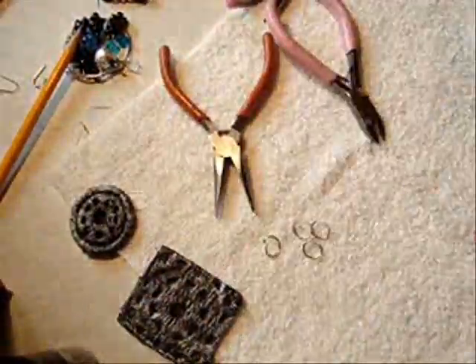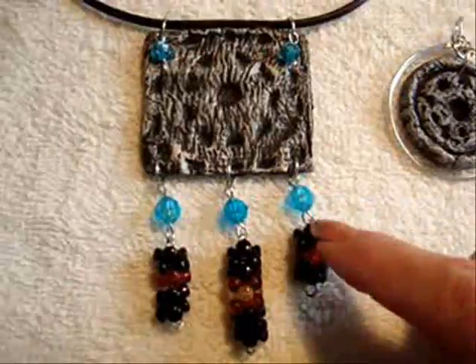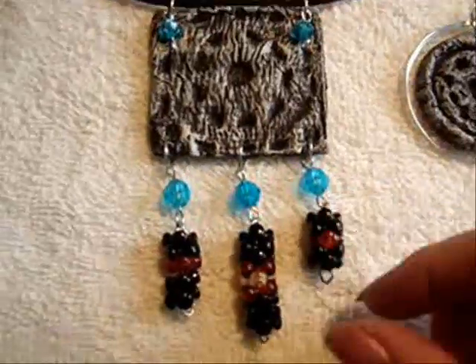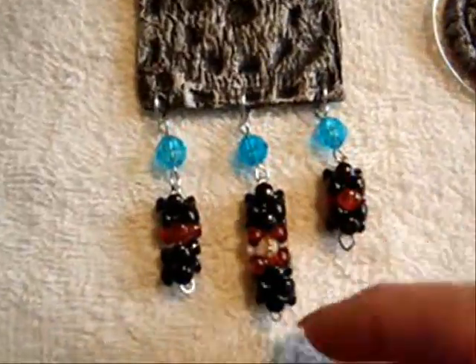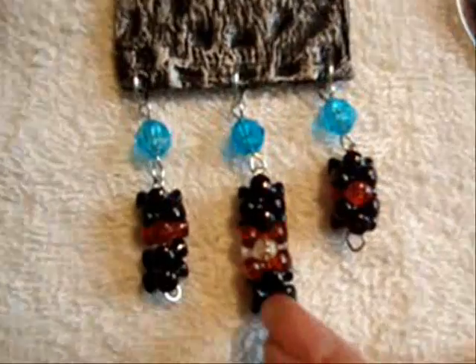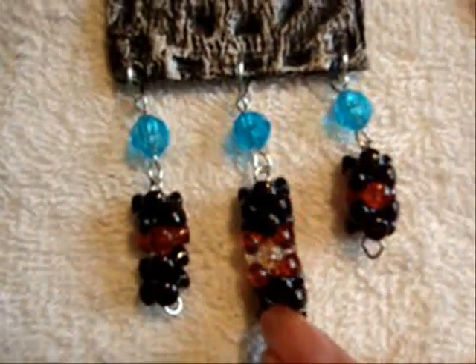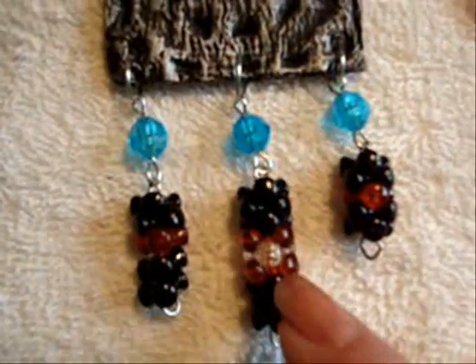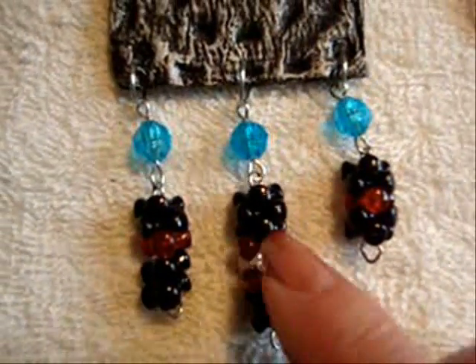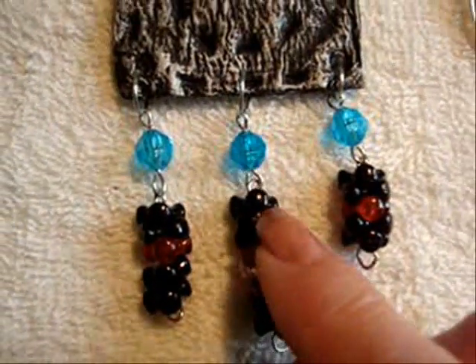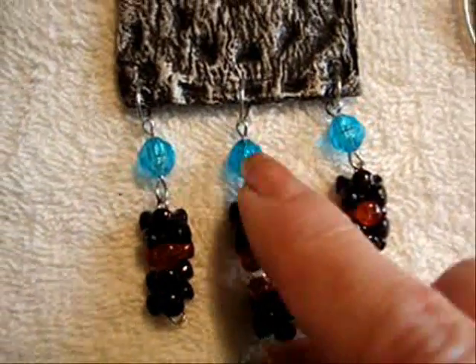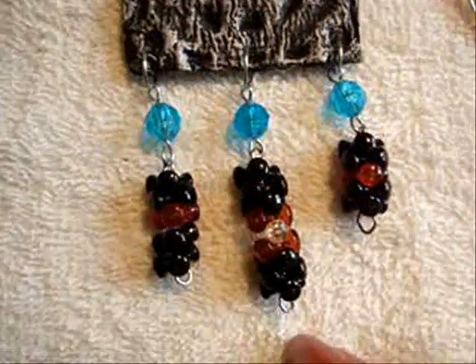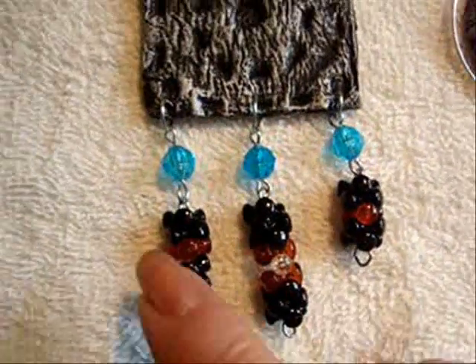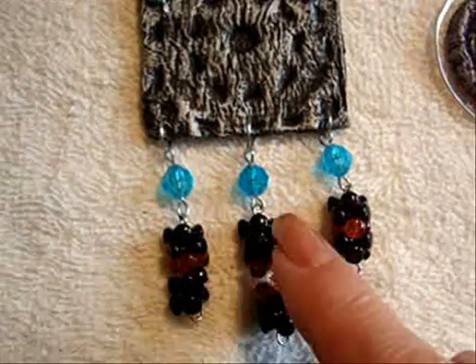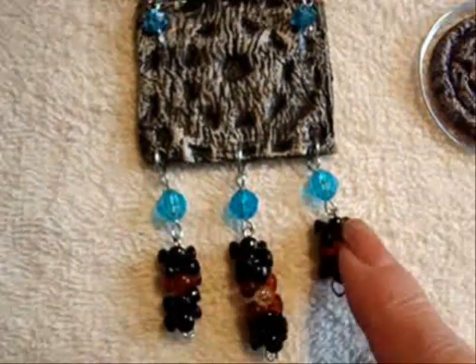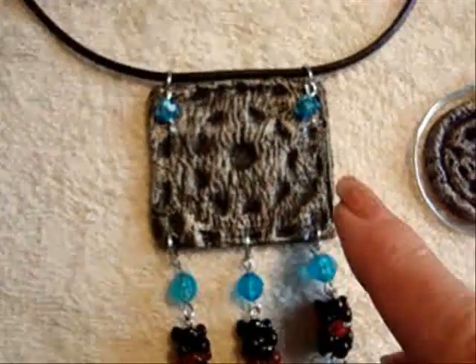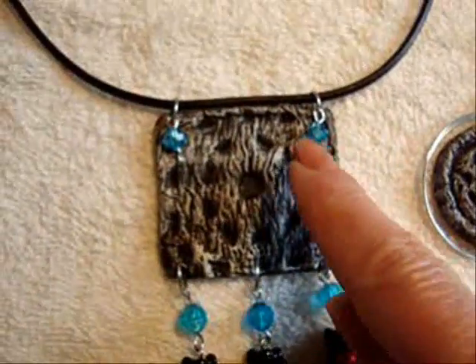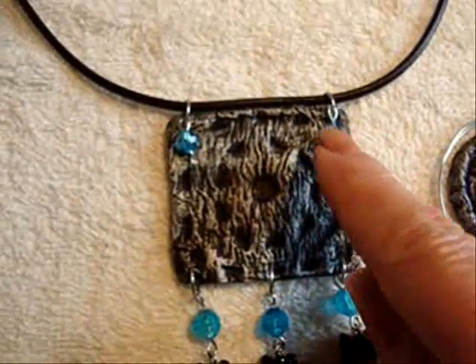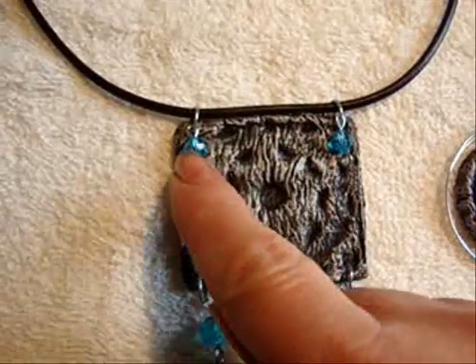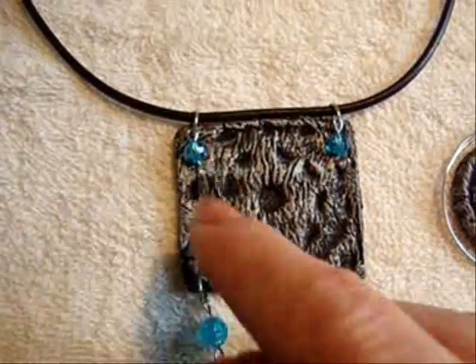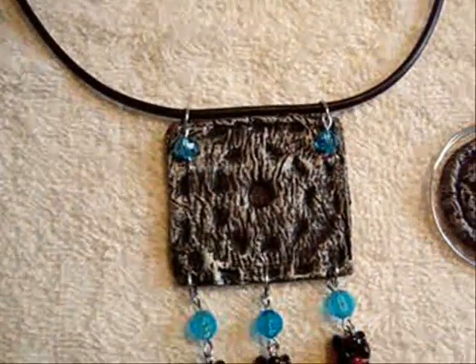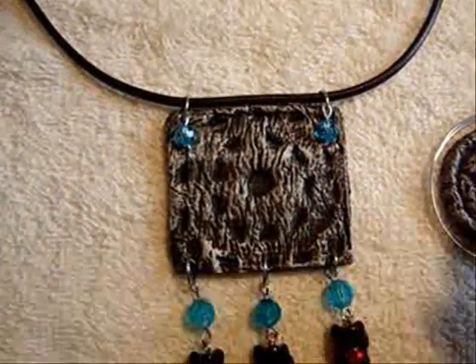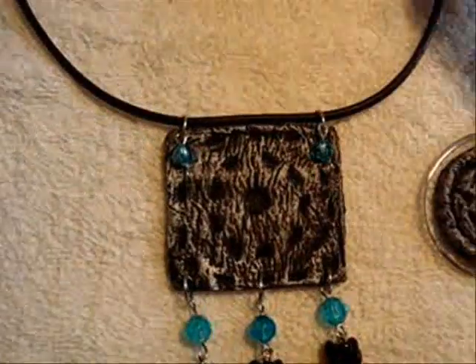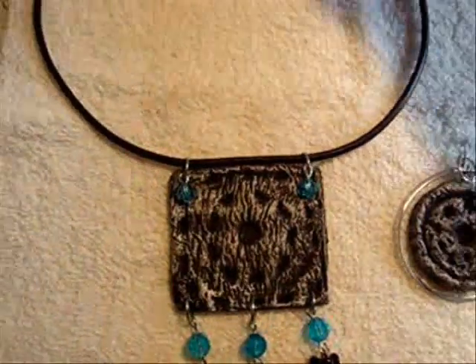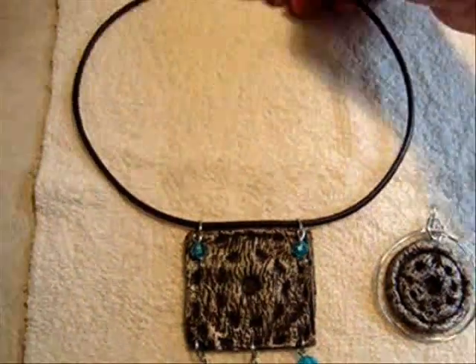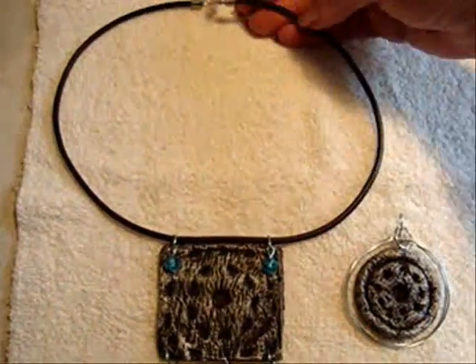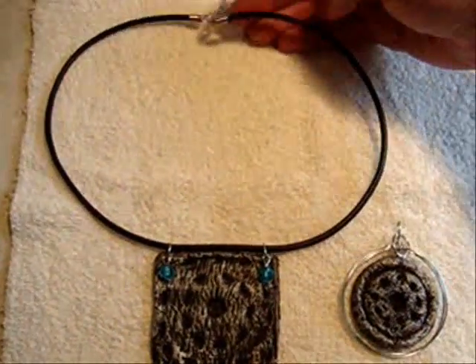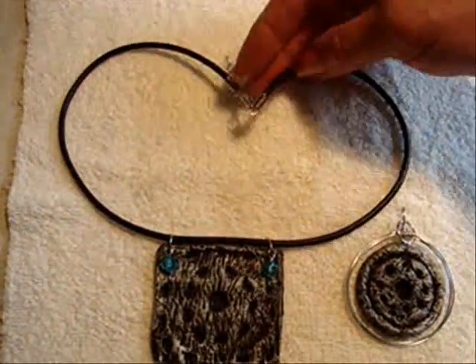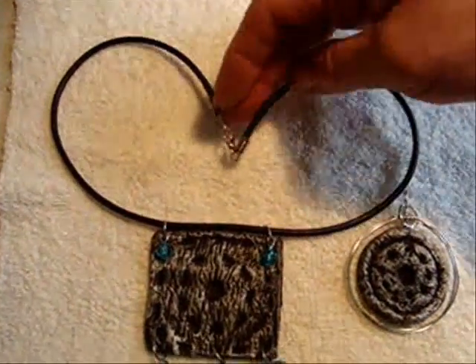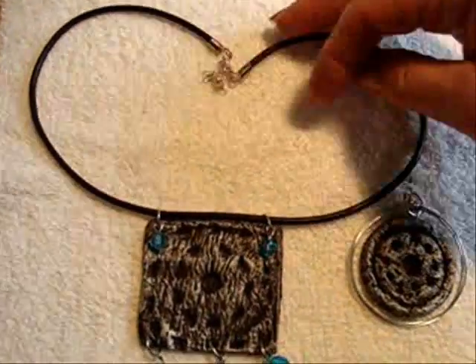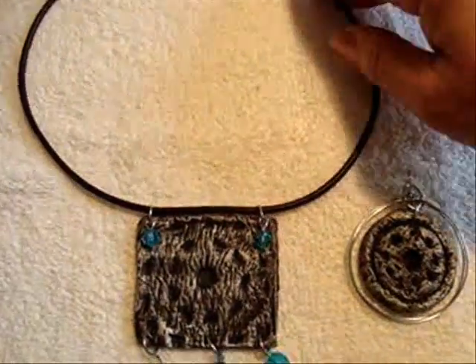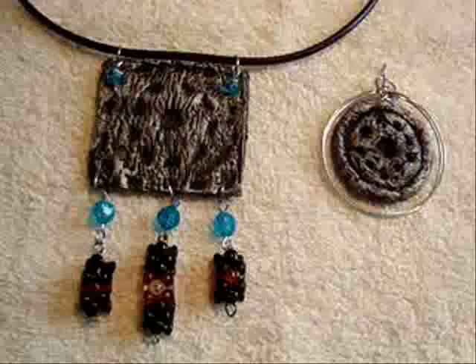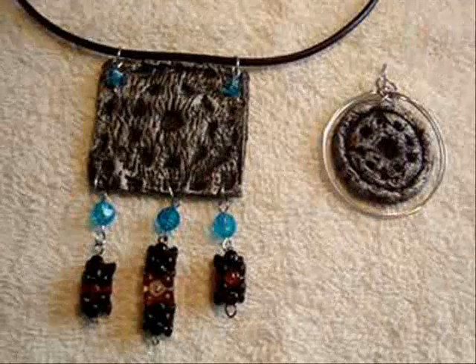I just made some beads with some tri-beads and connected those to the bottom, and added two other little ones at the top. Then I slid the pendant onto a leather cord. So there you go.